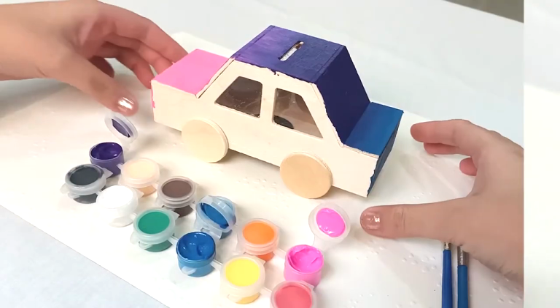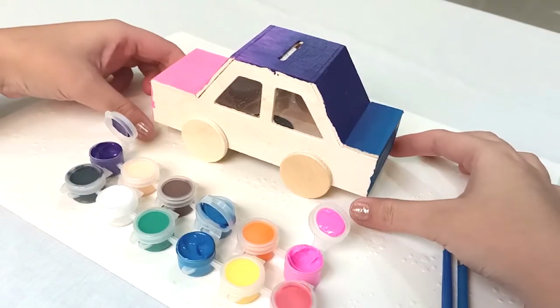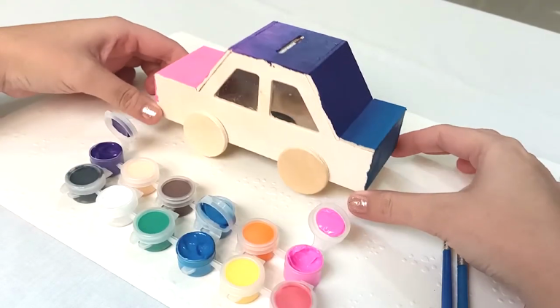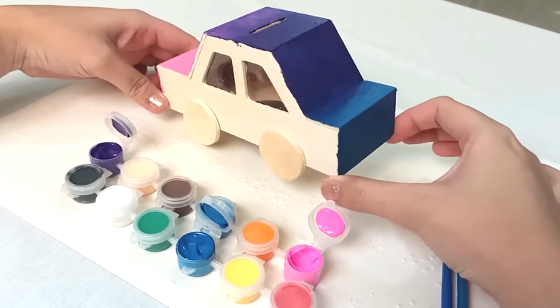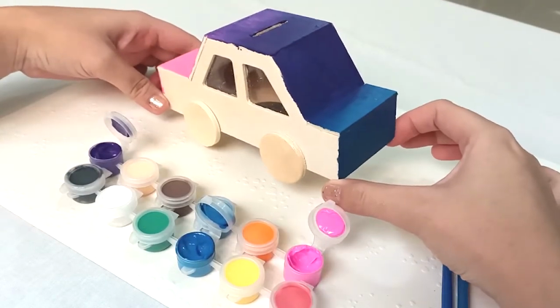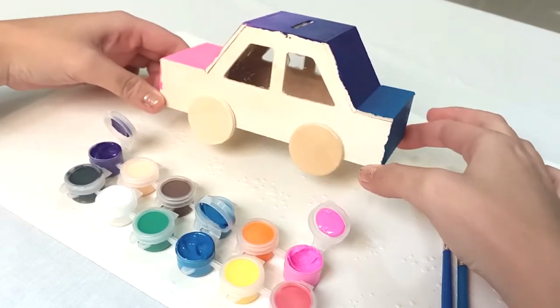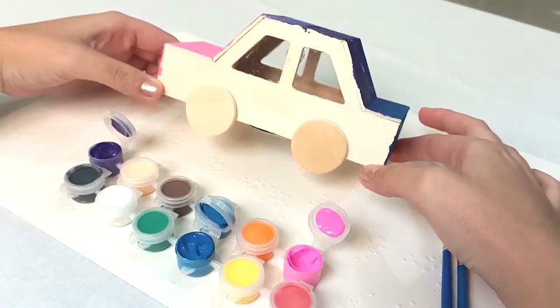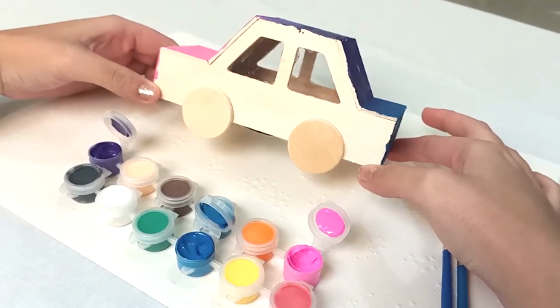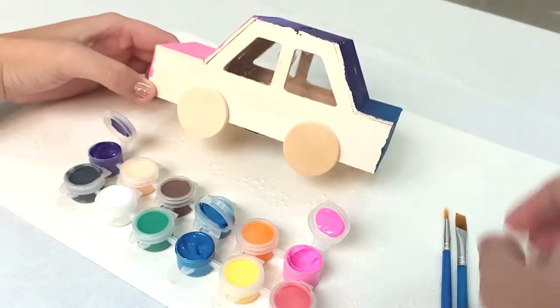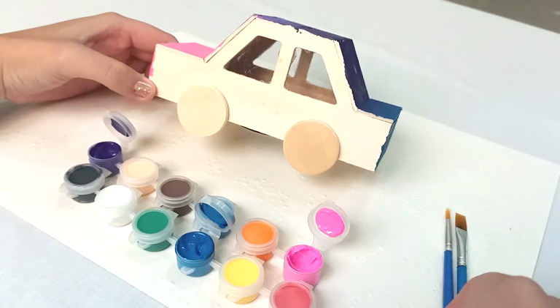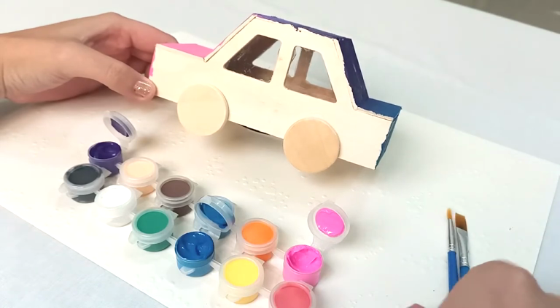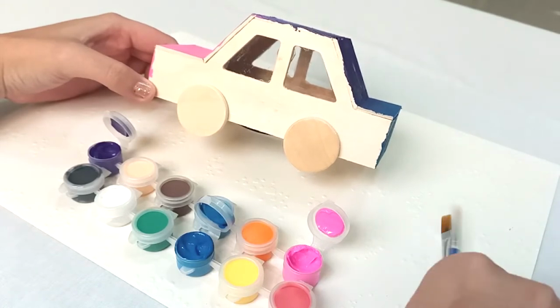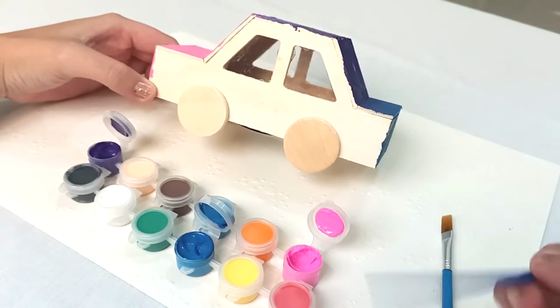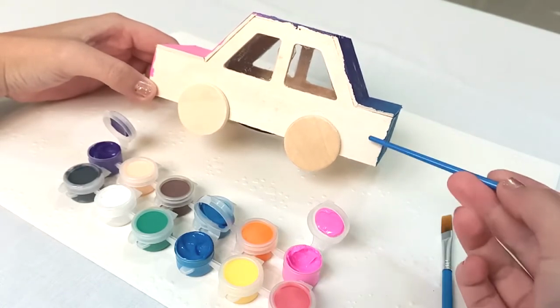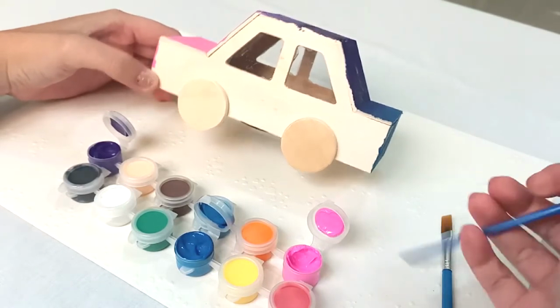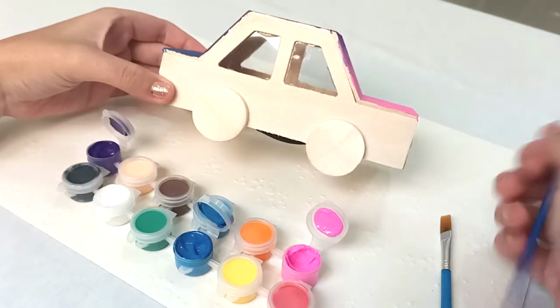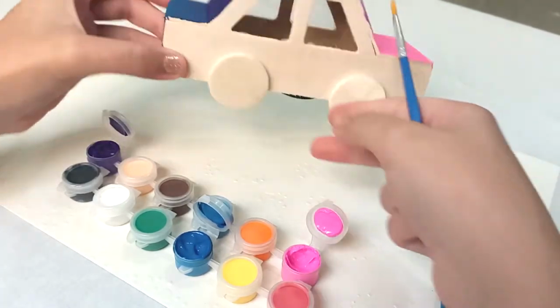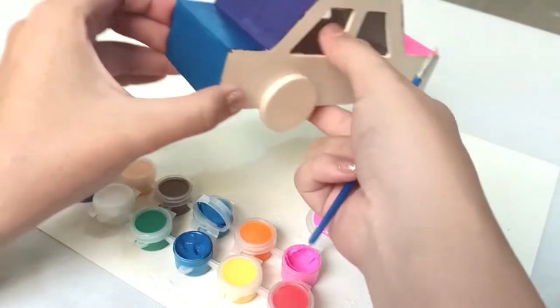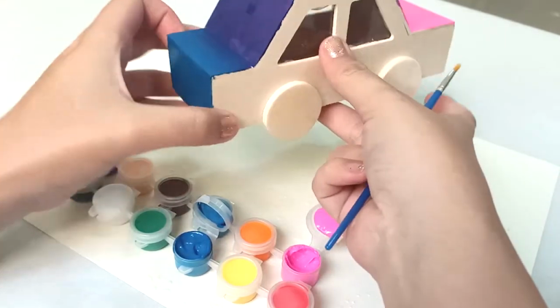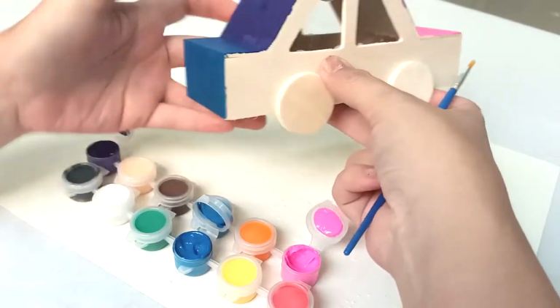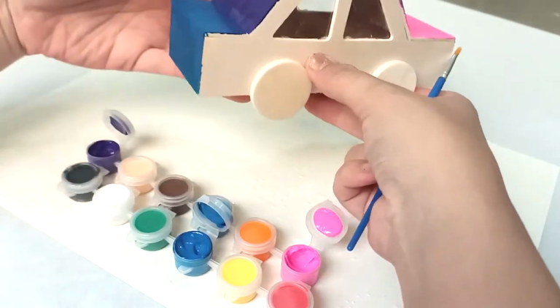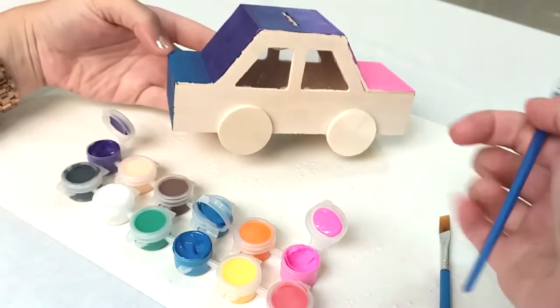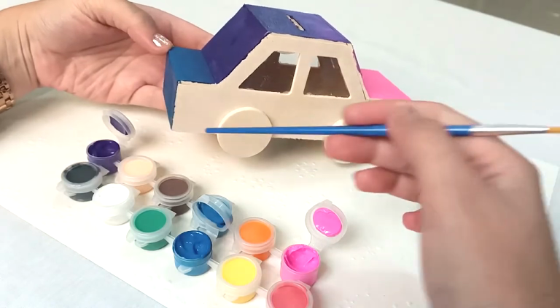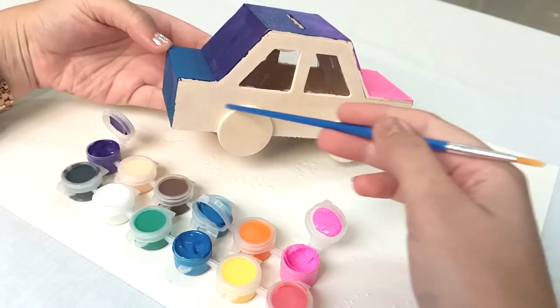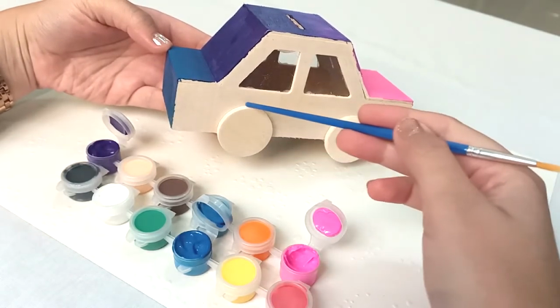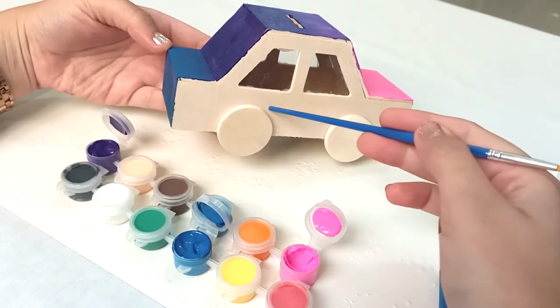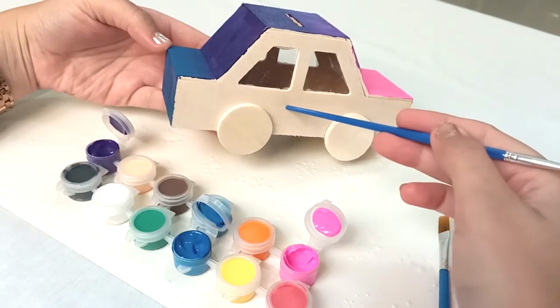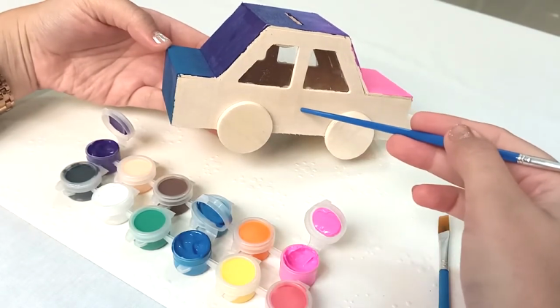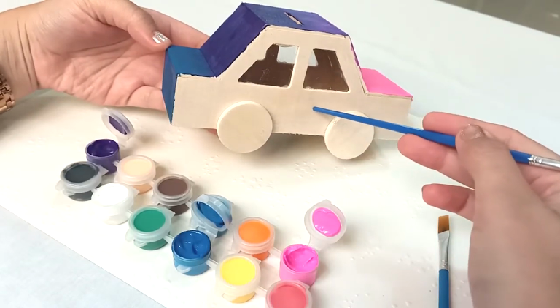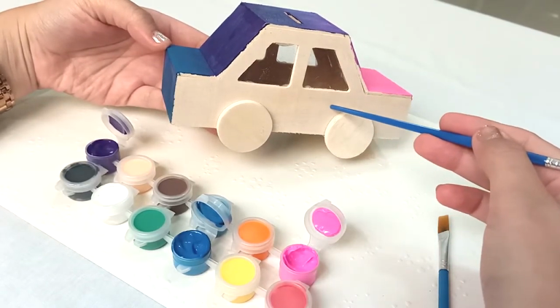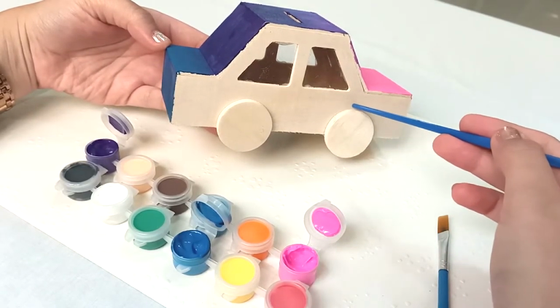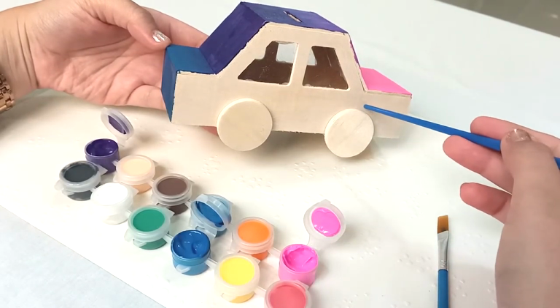Now that that's done, I want to do the exact same thing to both the sides of the car. I will go ahead and start with the blue and then gradually blend to purple and then end with the pink on both sides.